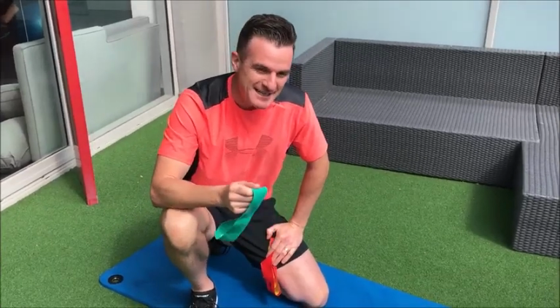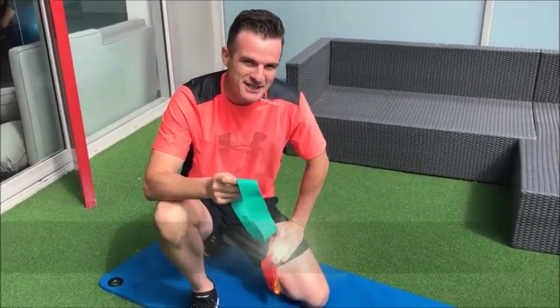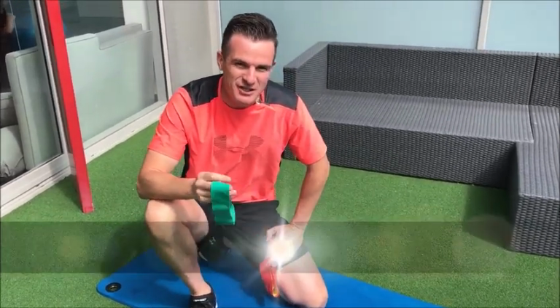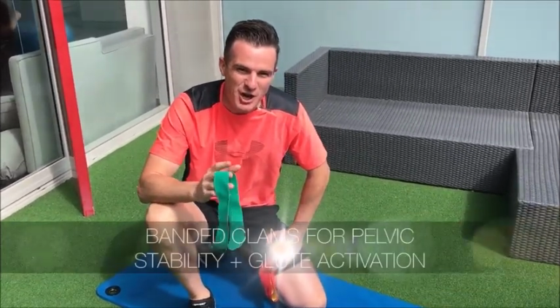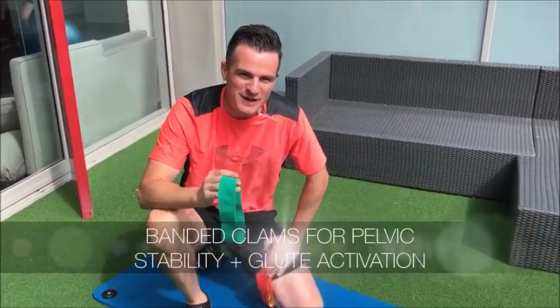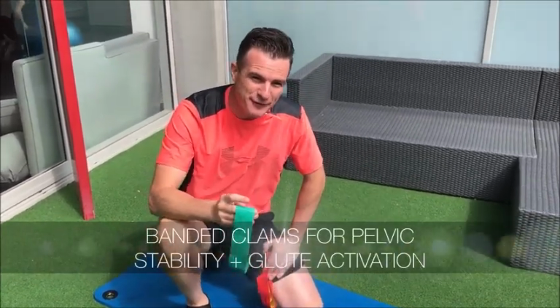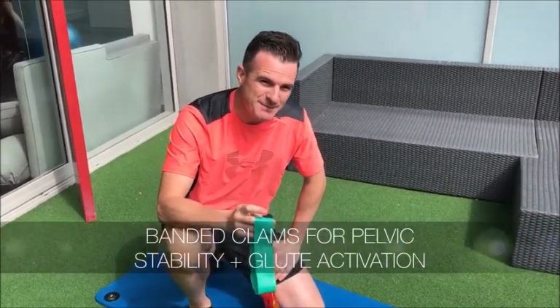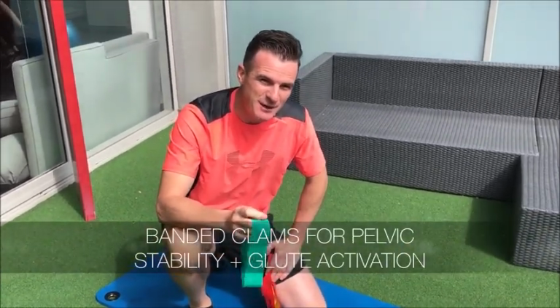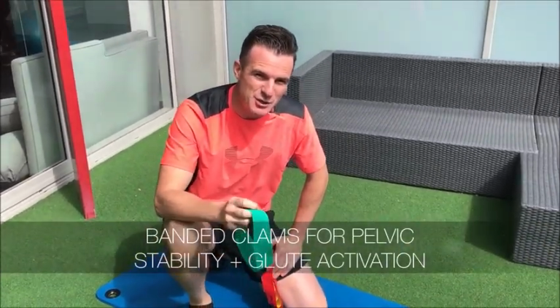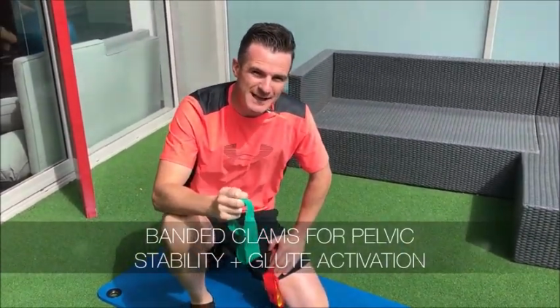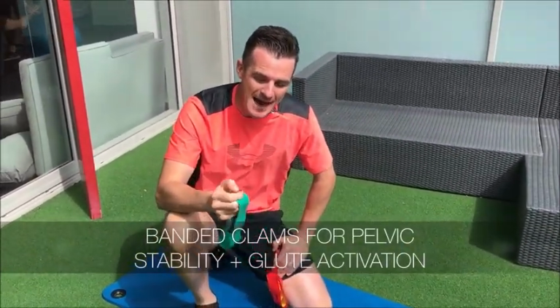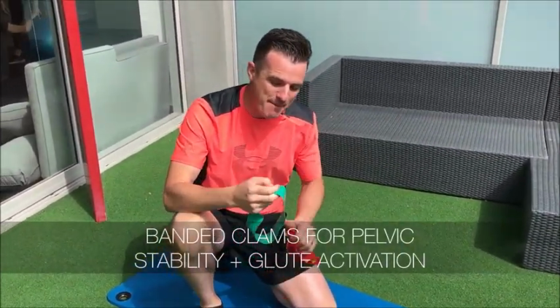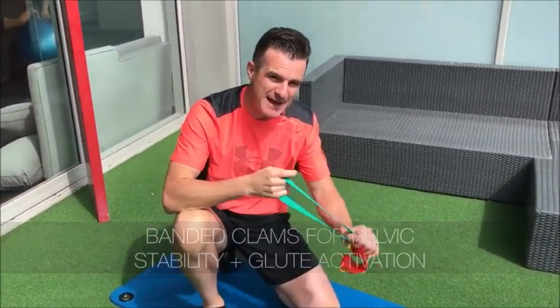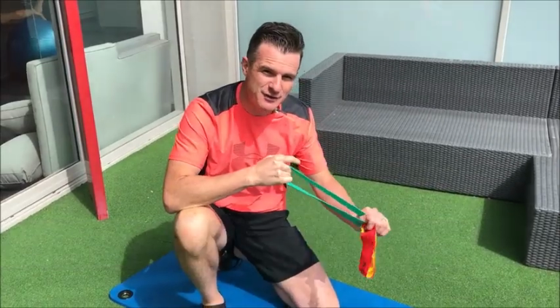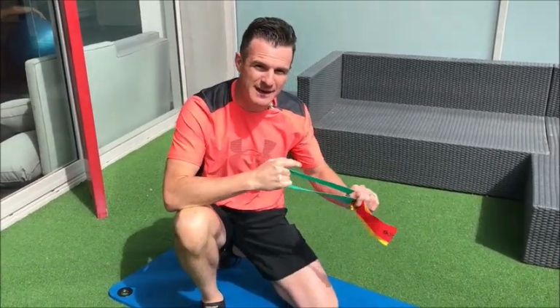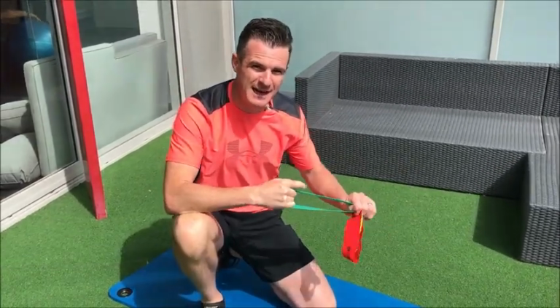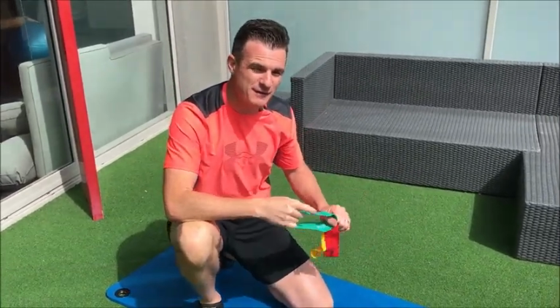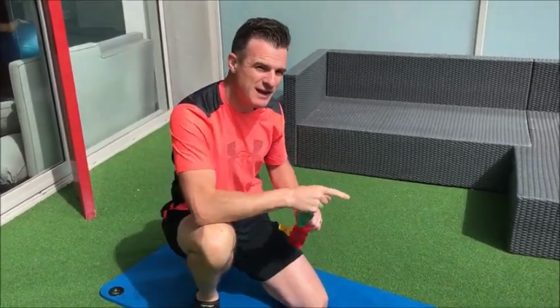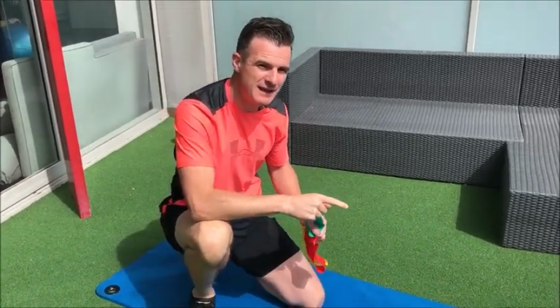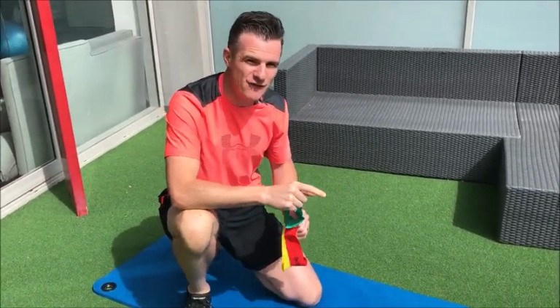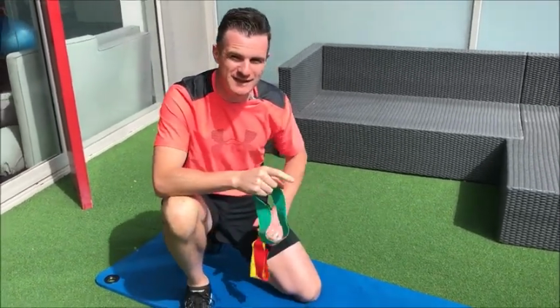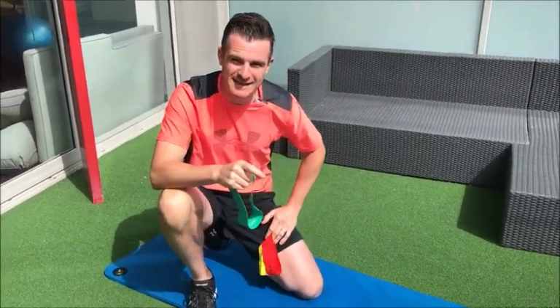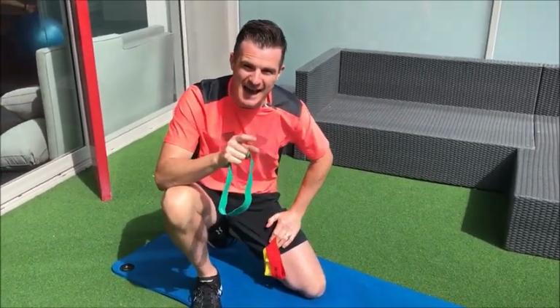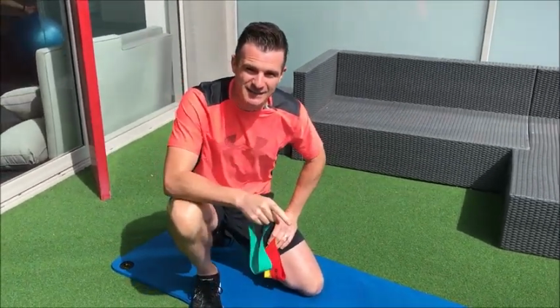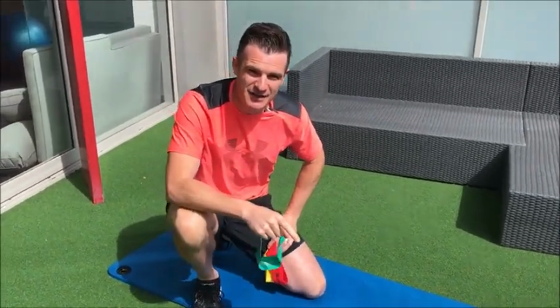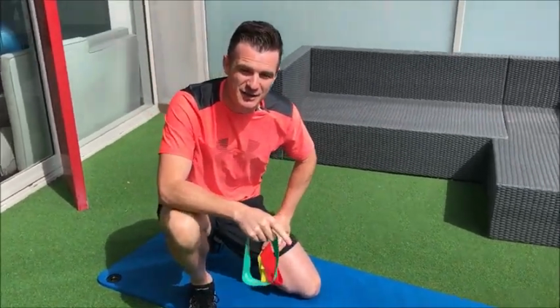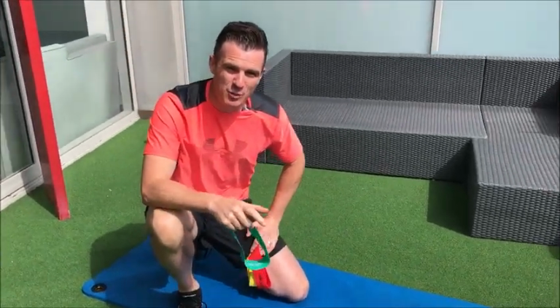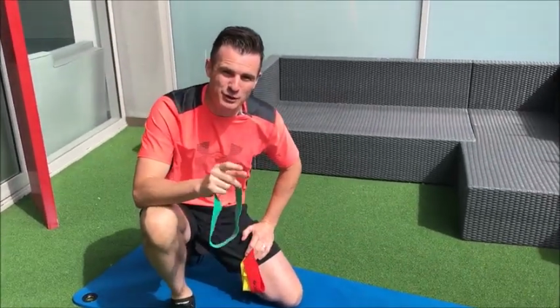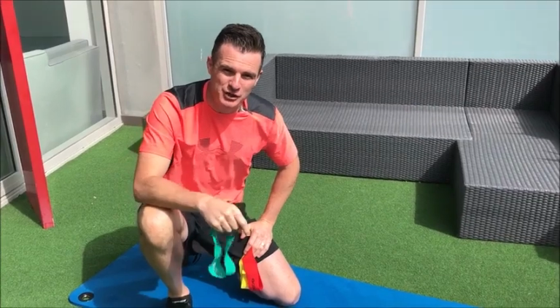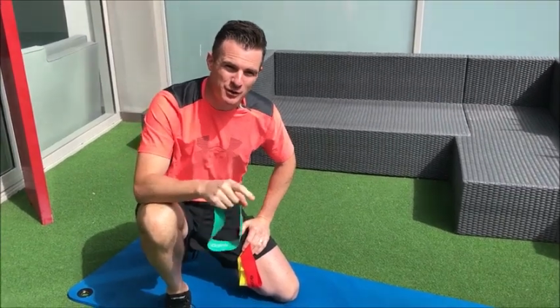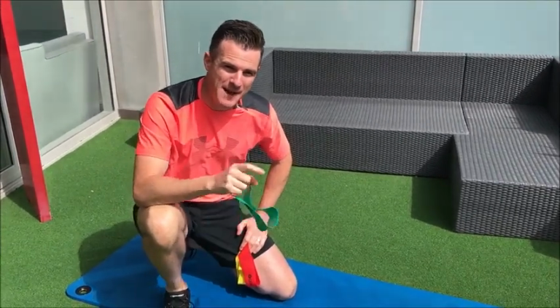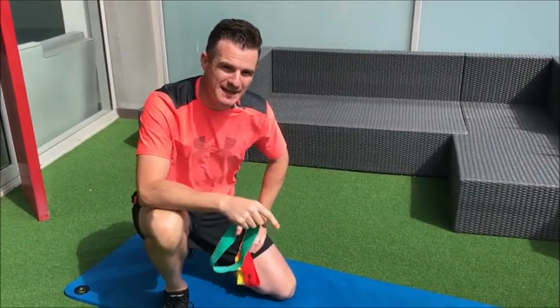Today's session is to show you the difference between using a band for doing clams for strengthening versus activation when you're injured or in pain.